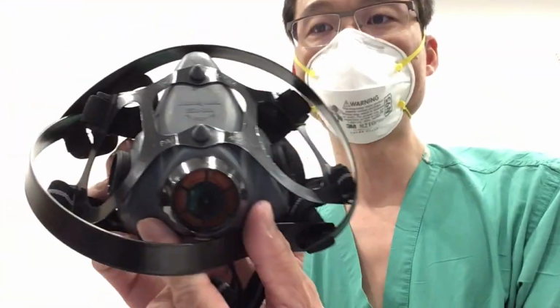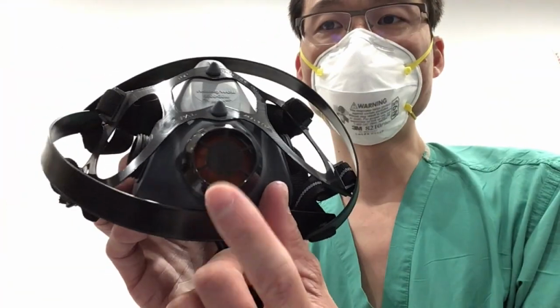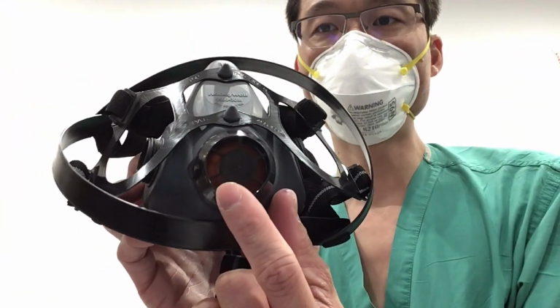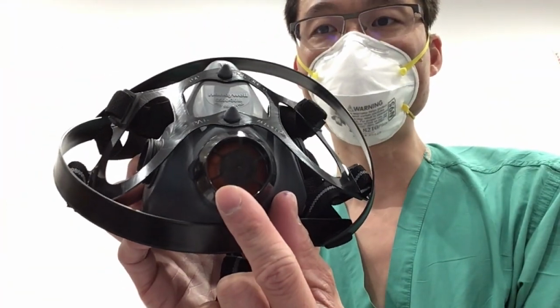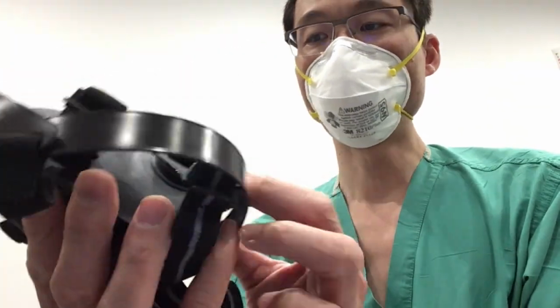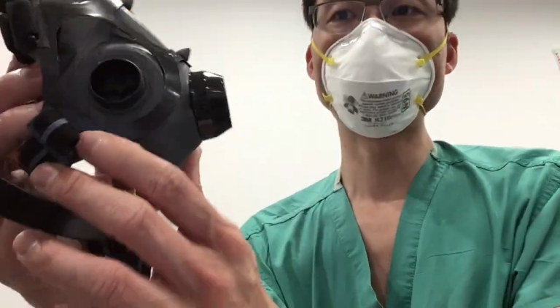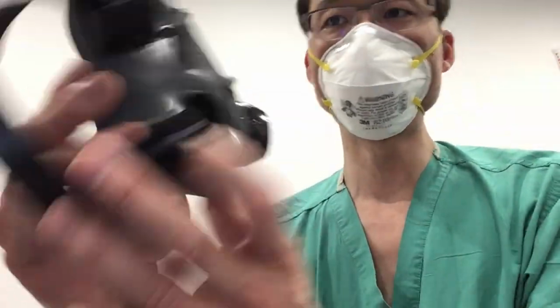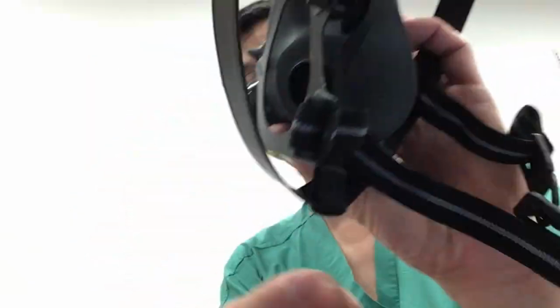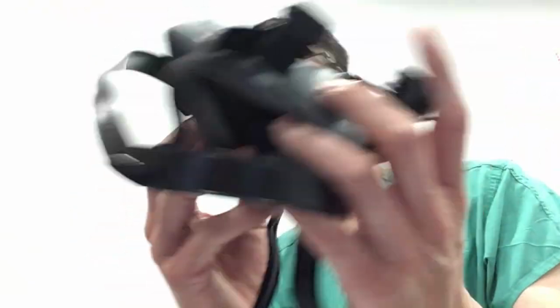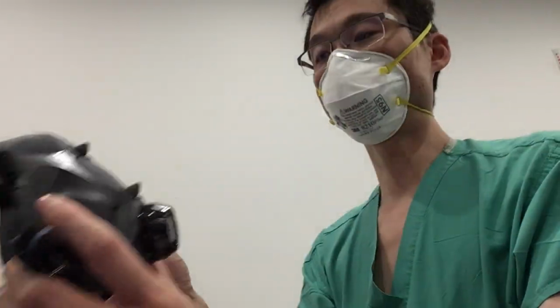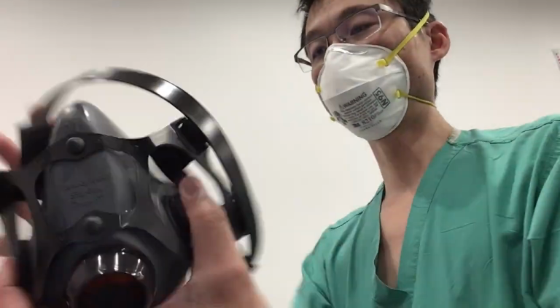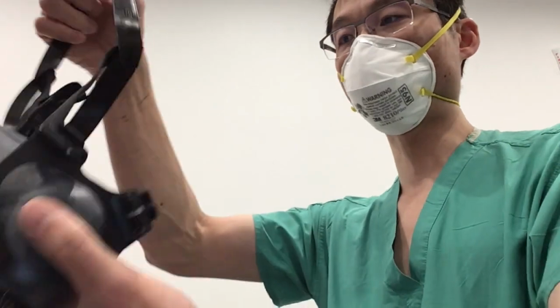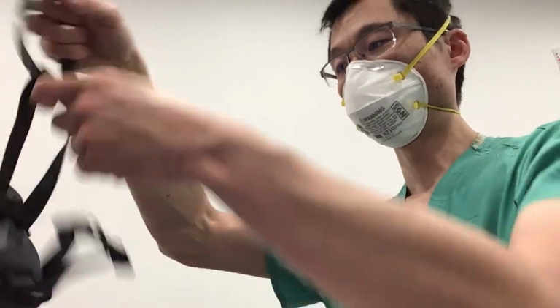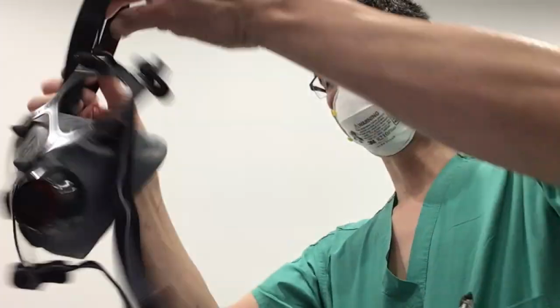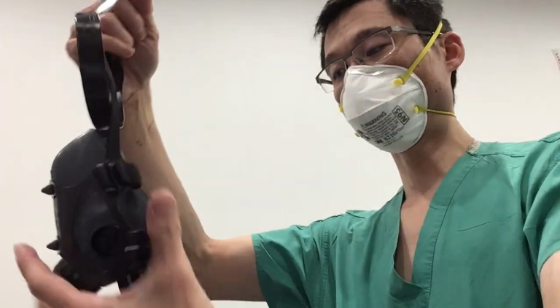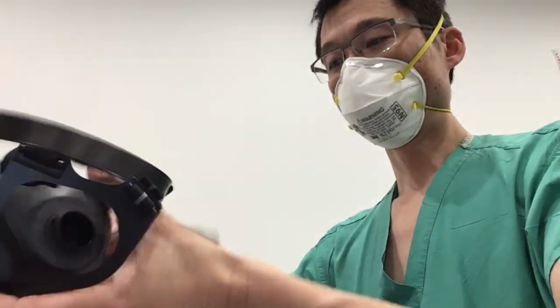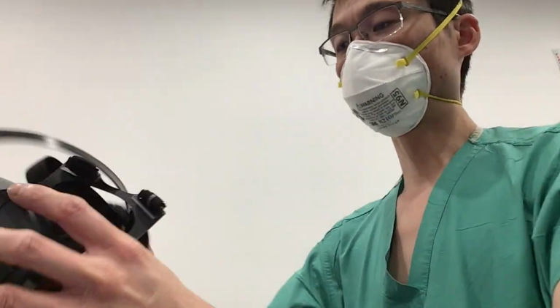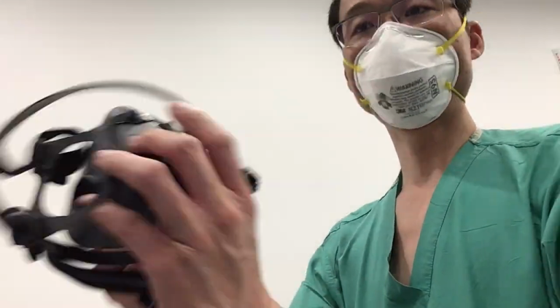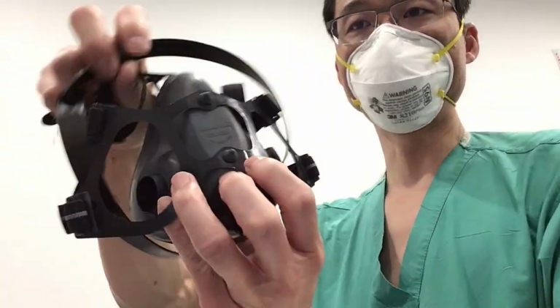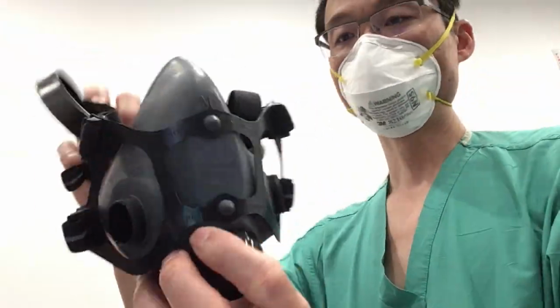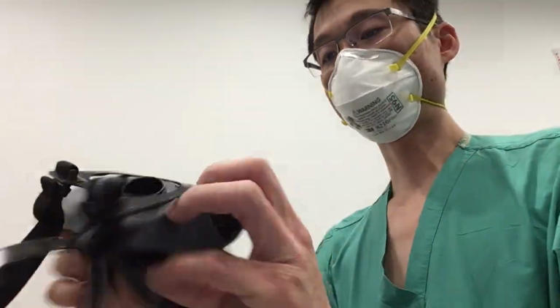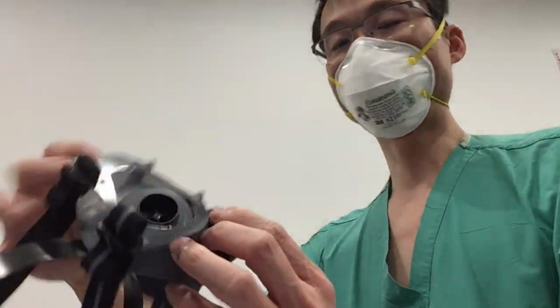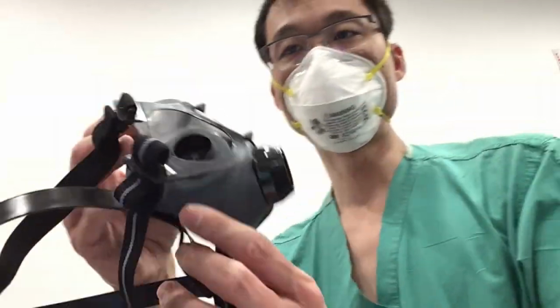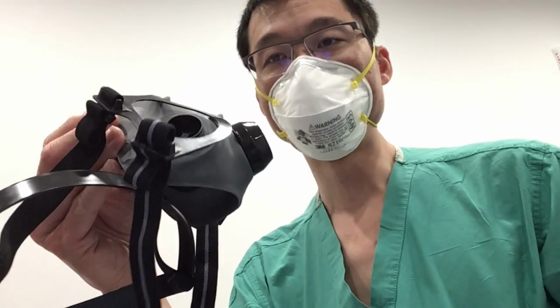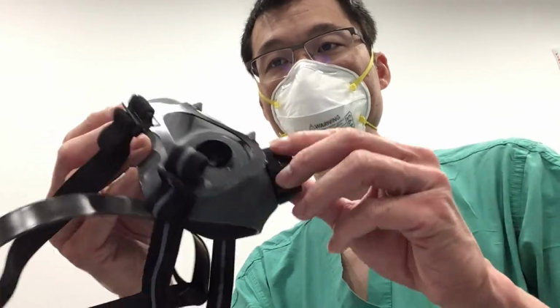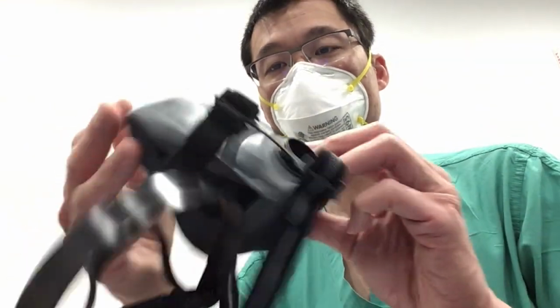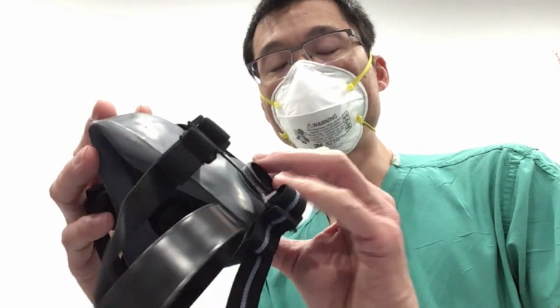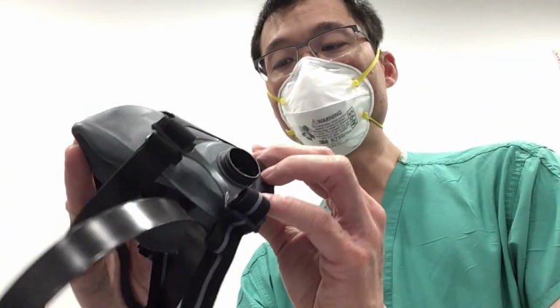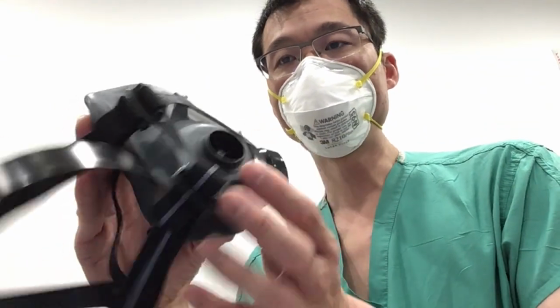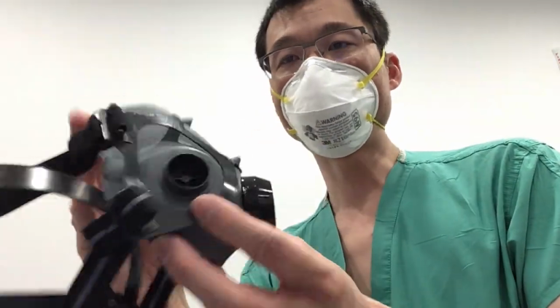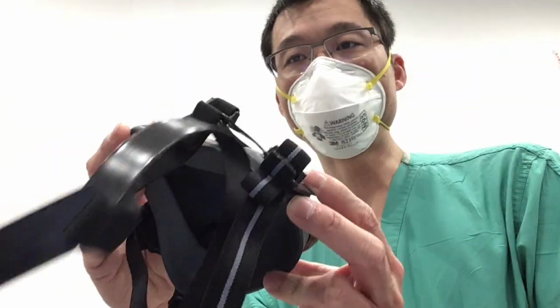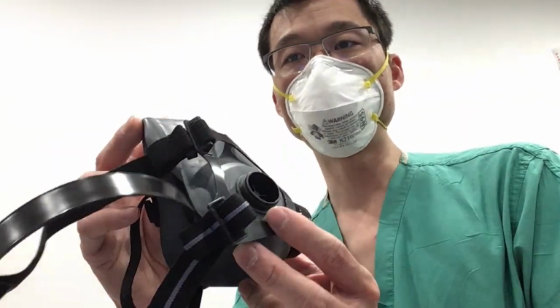Here's the mask — it has an exhalation valve and two inhalation ports. There's also a nice overhead strap to keep the mask tightly affixed to your face. Unfortunately, like a lot of other masks, the exhalation port is not filtered.